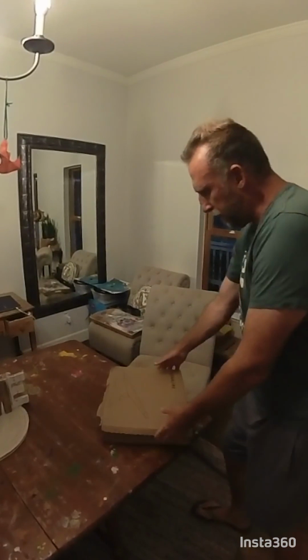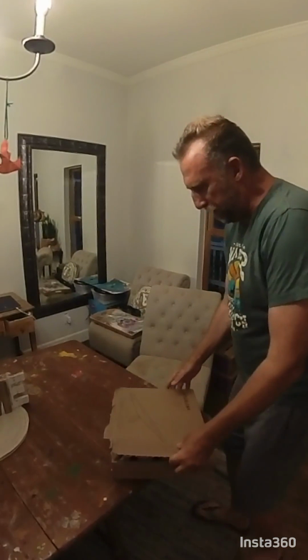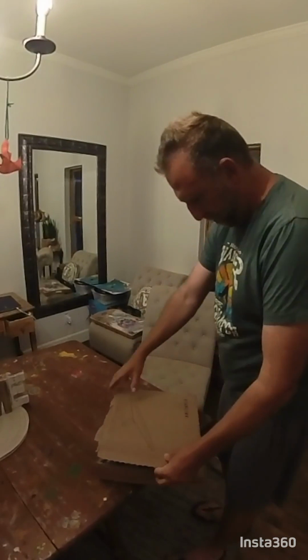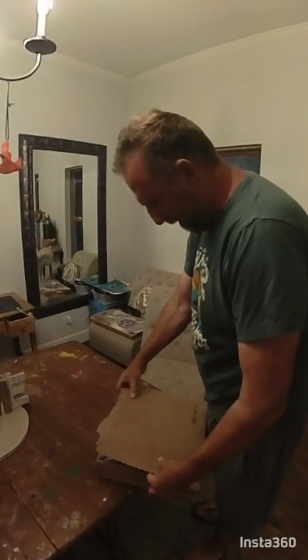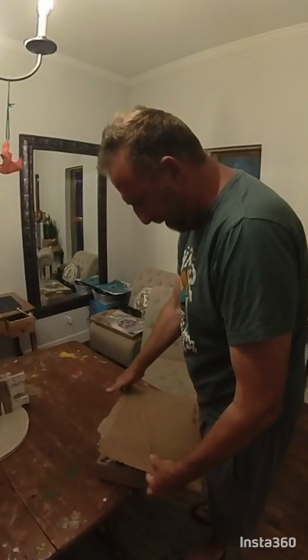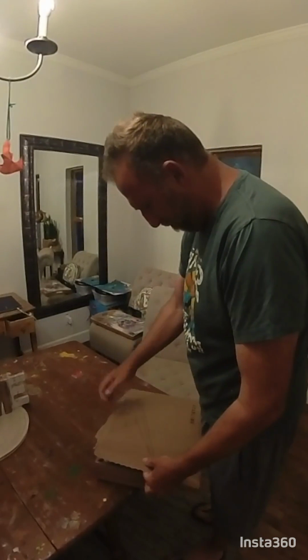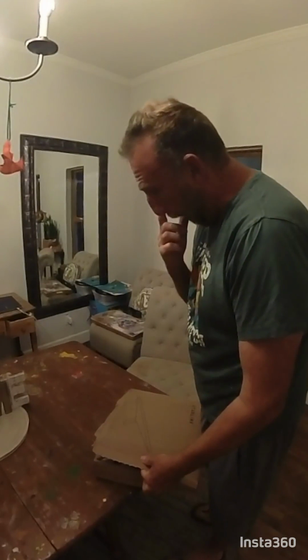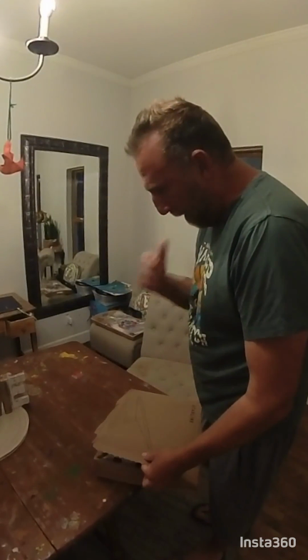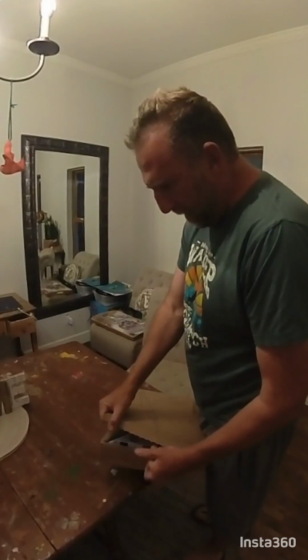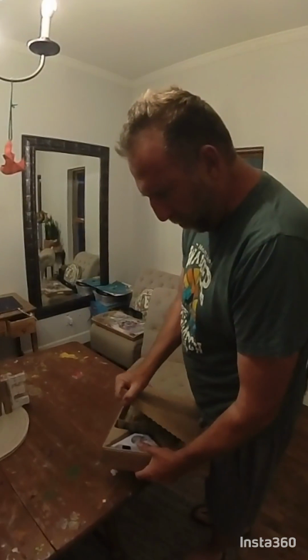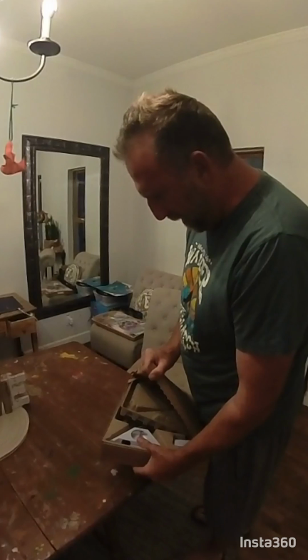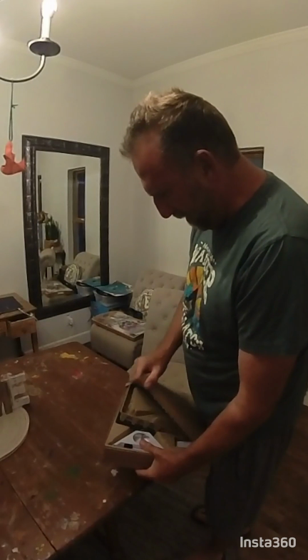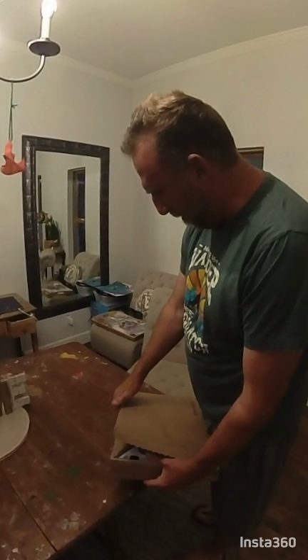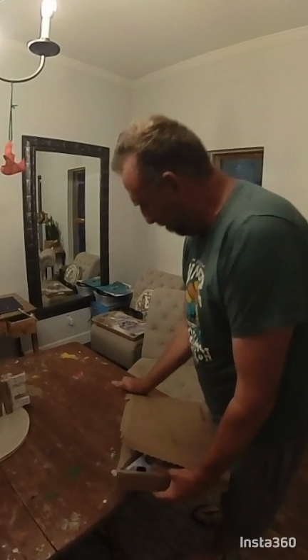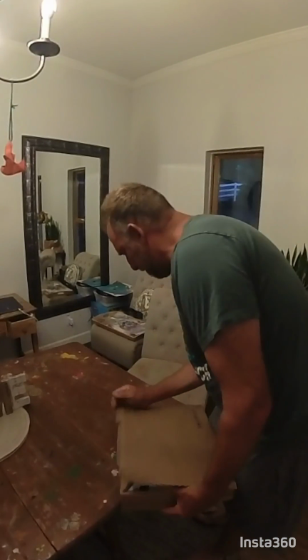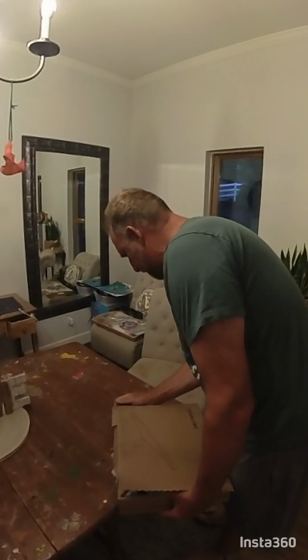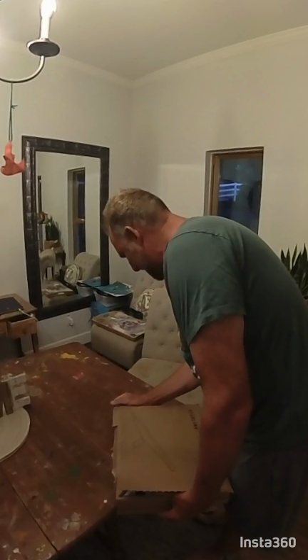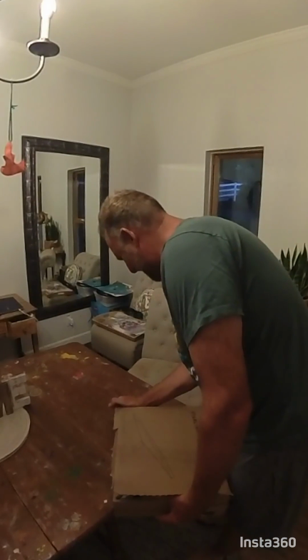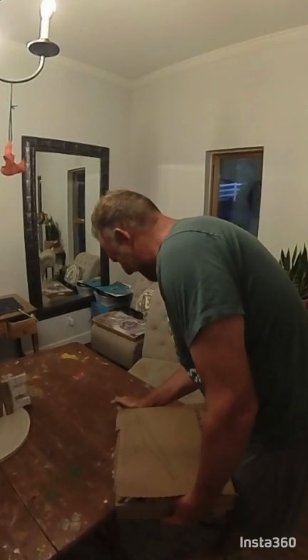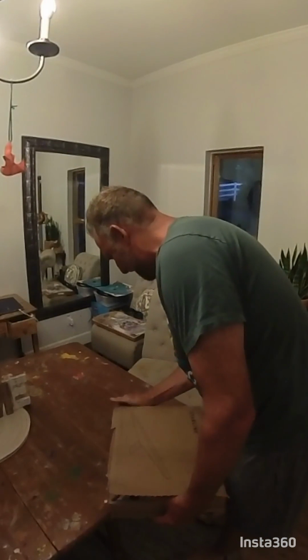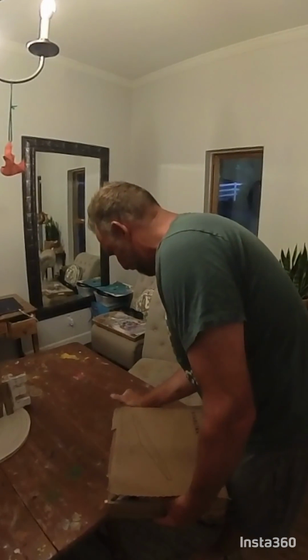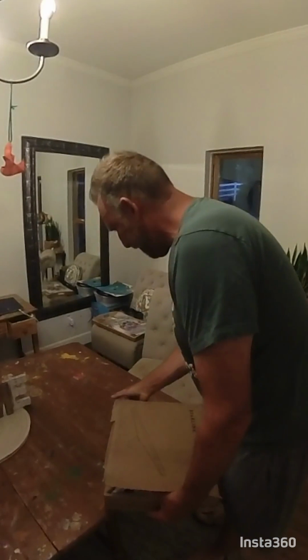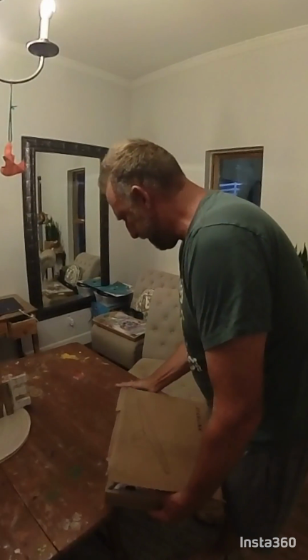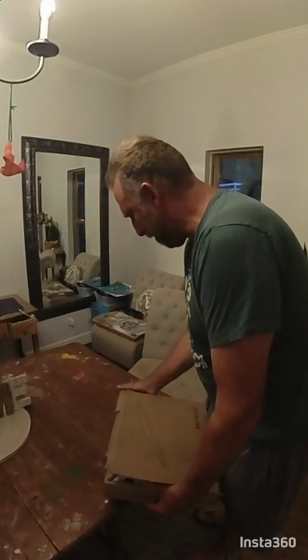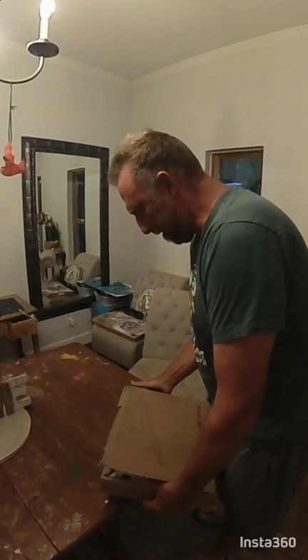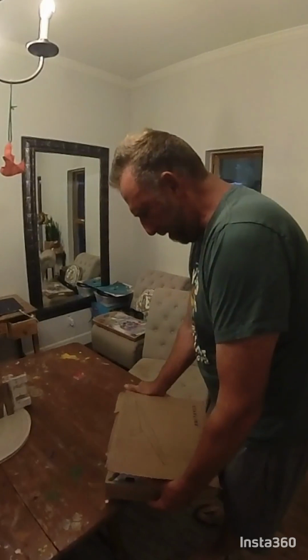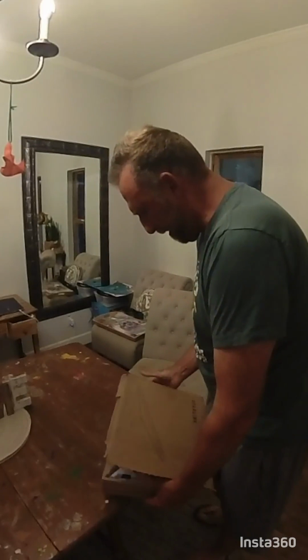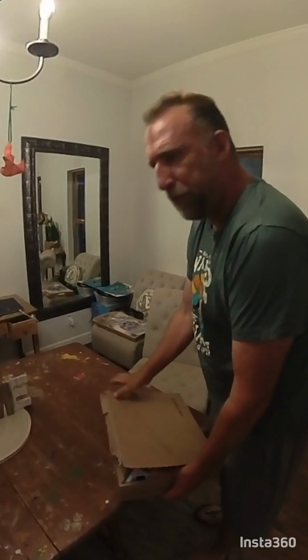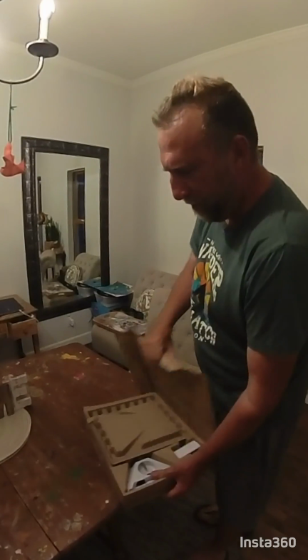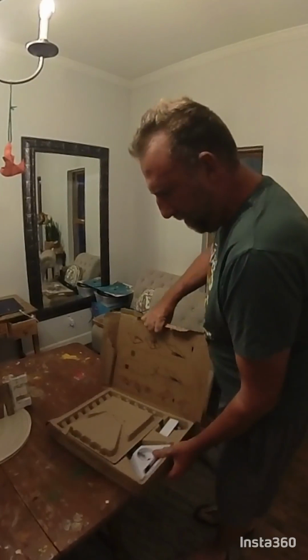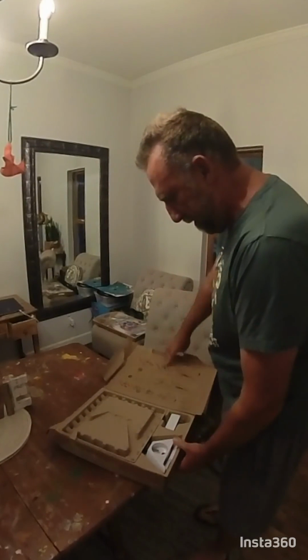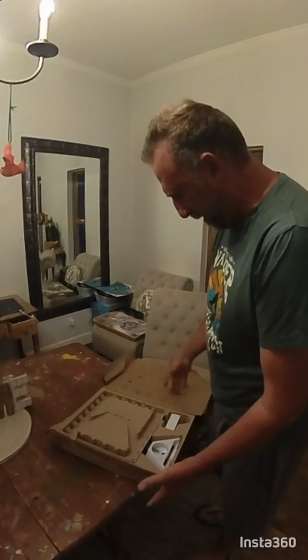Starlink Mini just came in. This is the one that is an add-on to your existing Starlink service. I think it's an extra $30 a month to get this thing working.